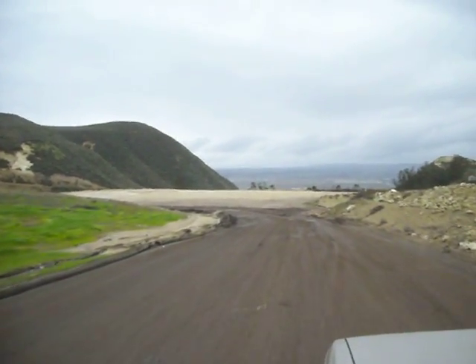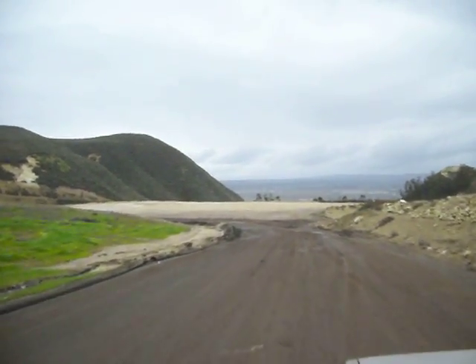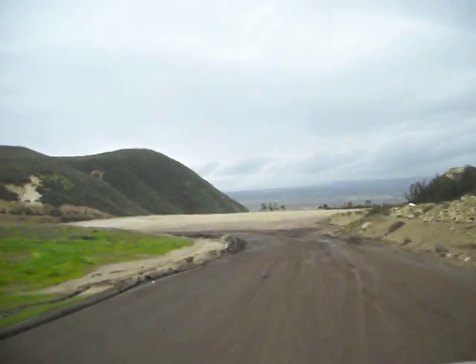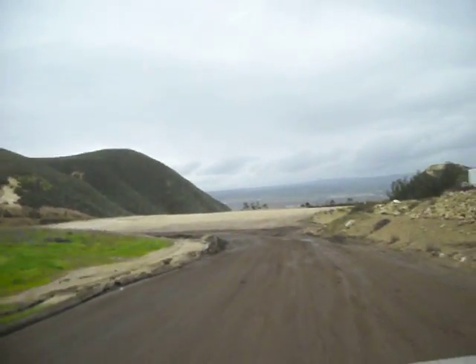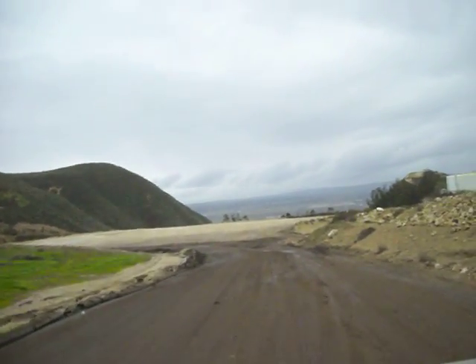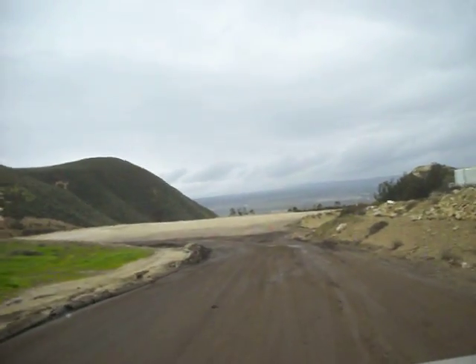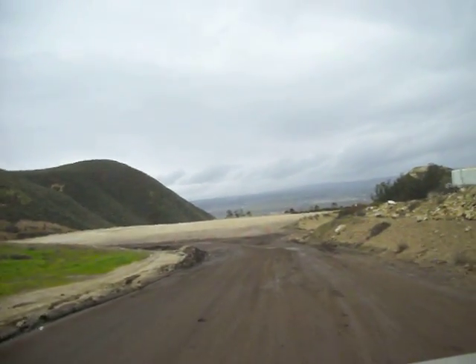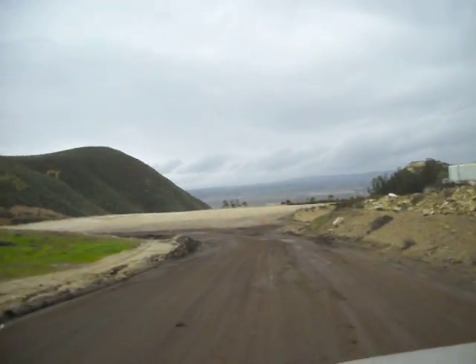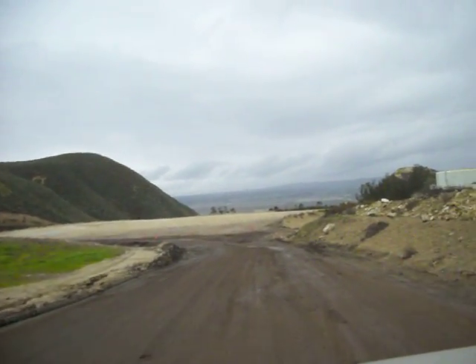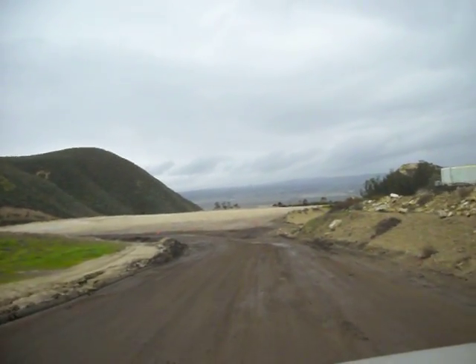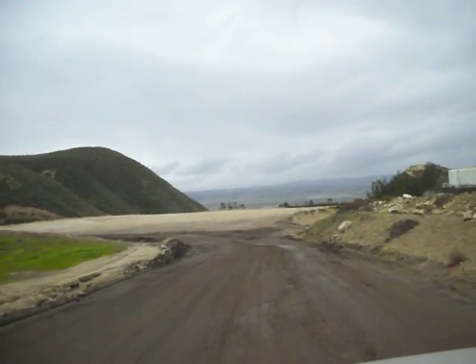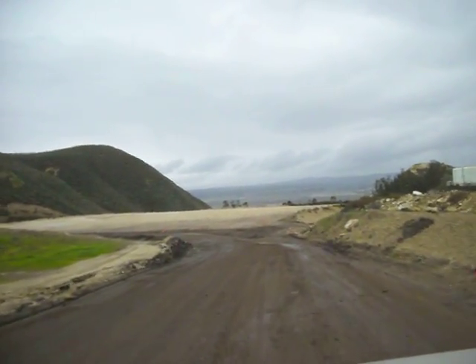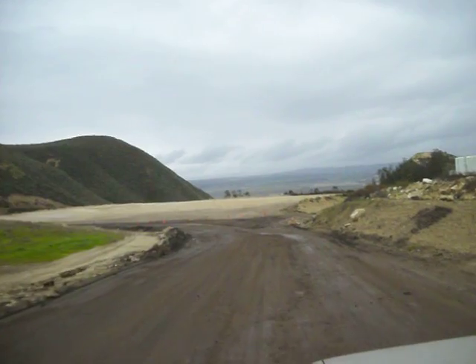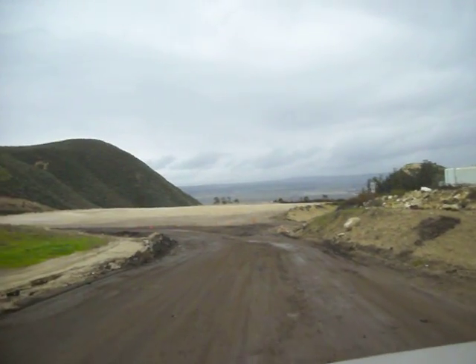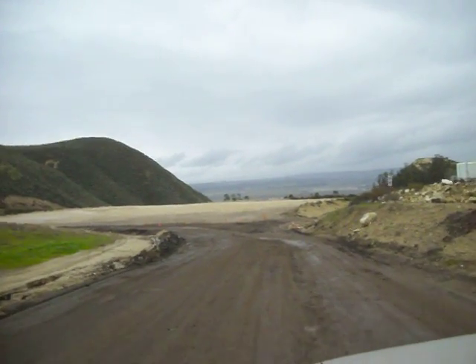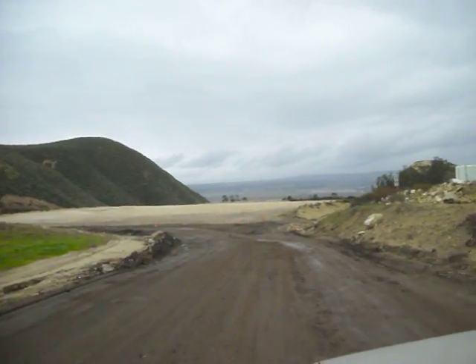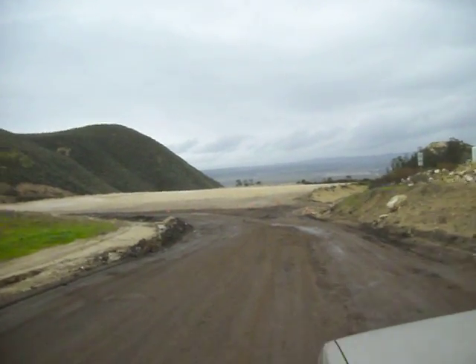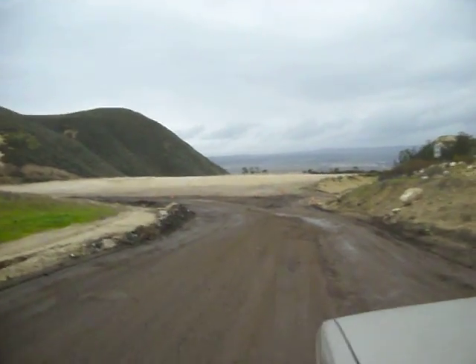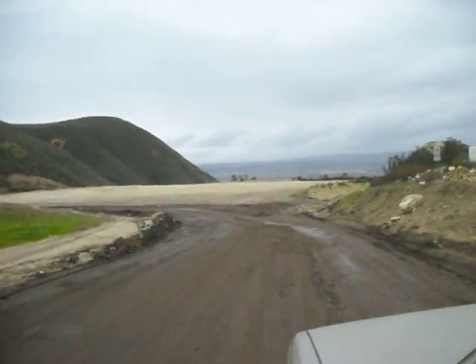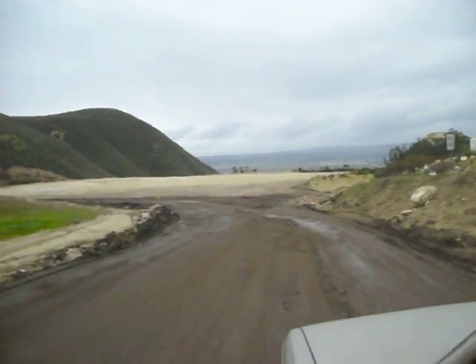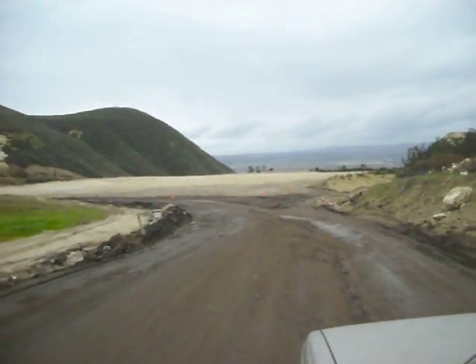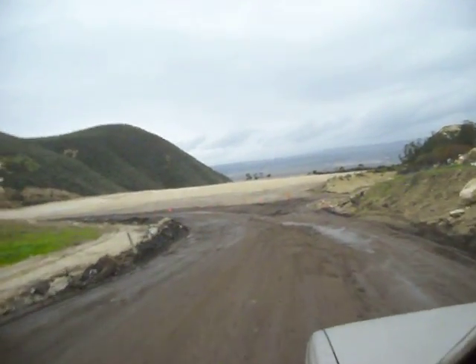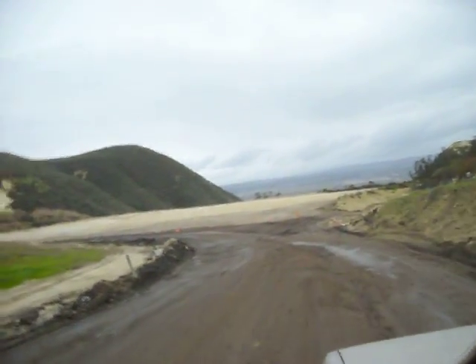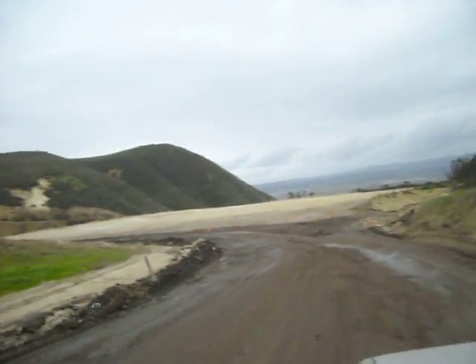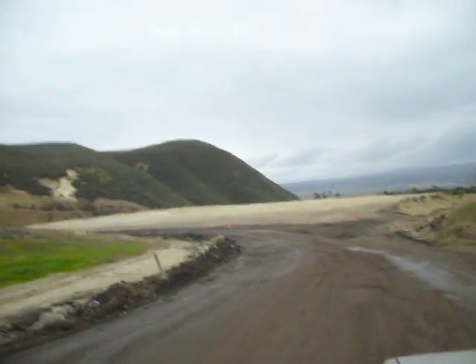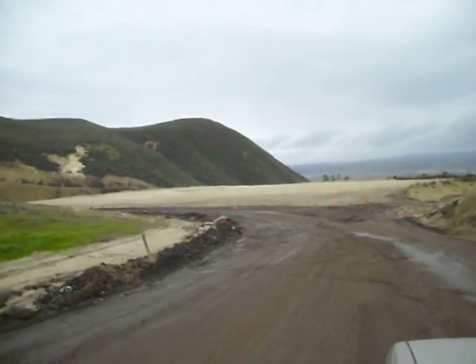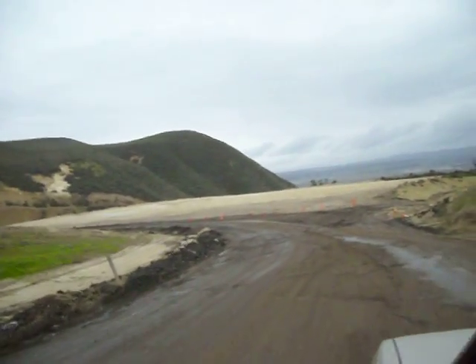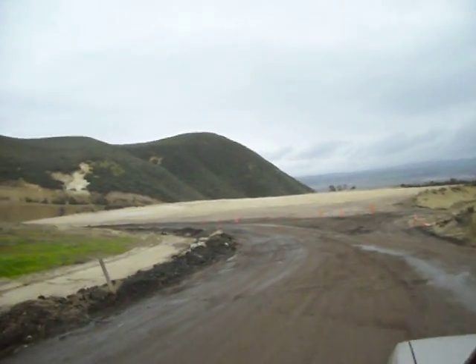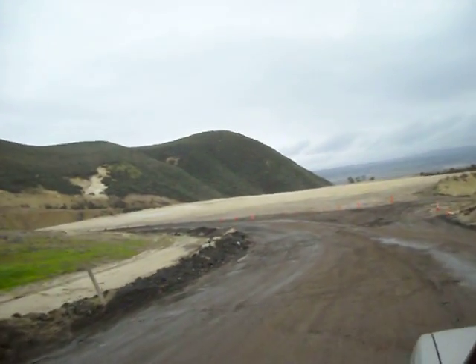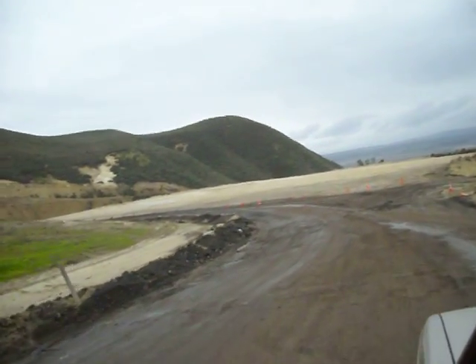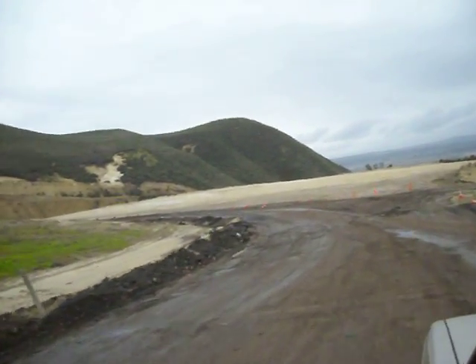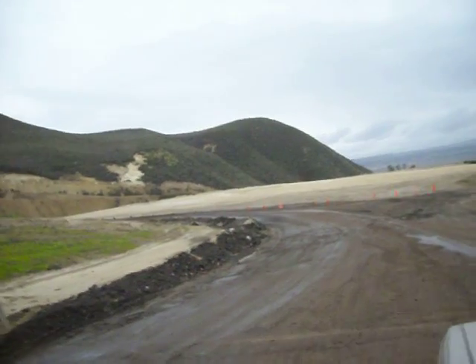That's a view out of the dump over towards Lompoc. I call it the dump — they call it a sanitary landfill. It's very sanitary up here.